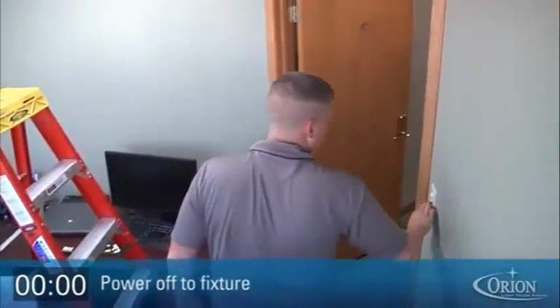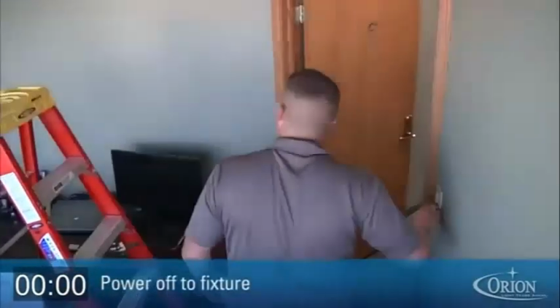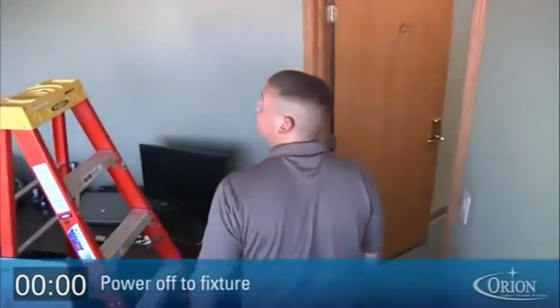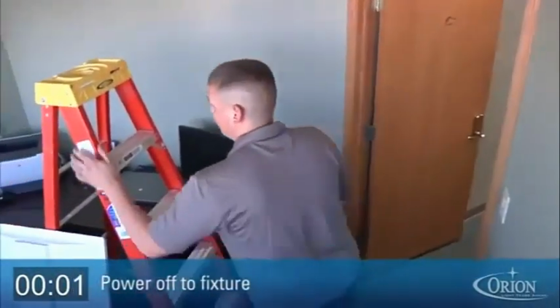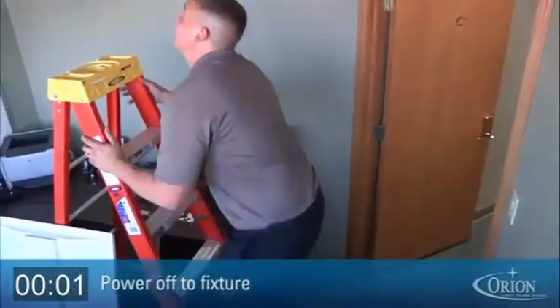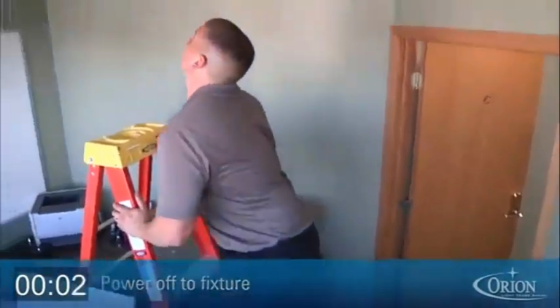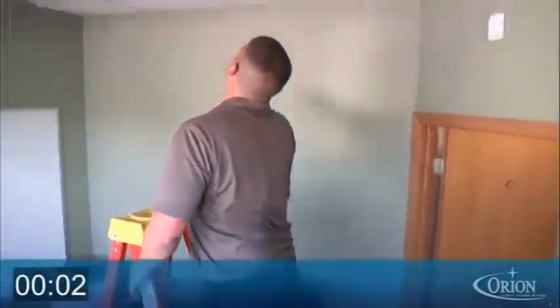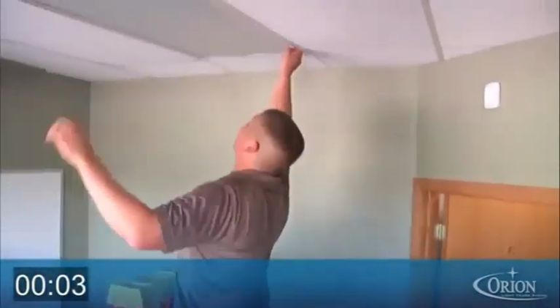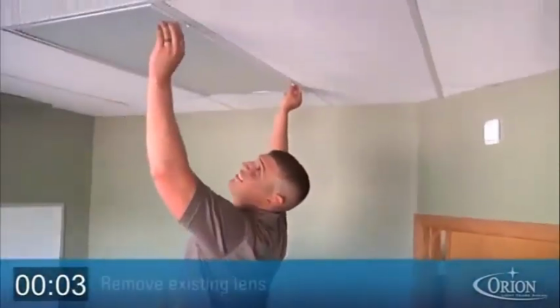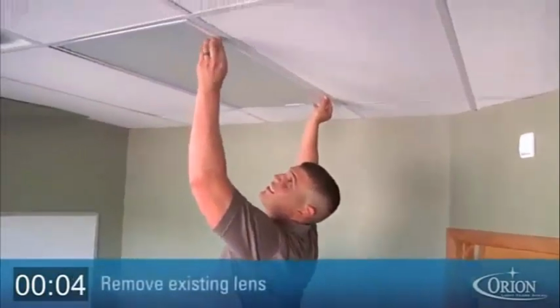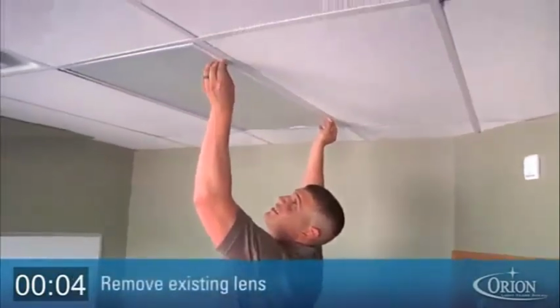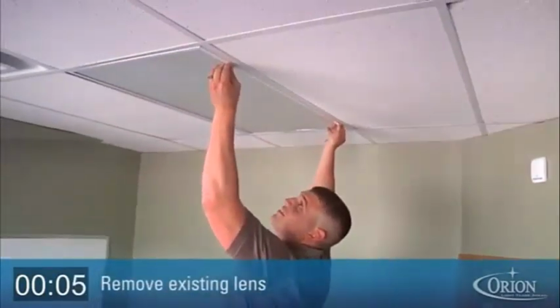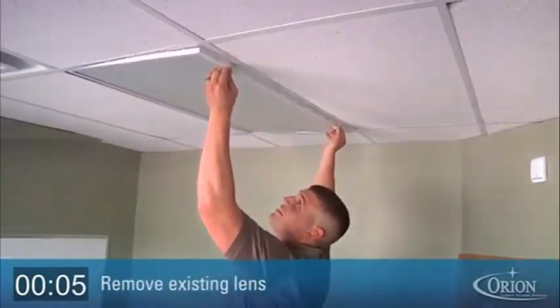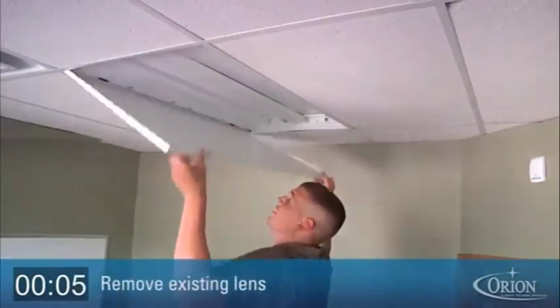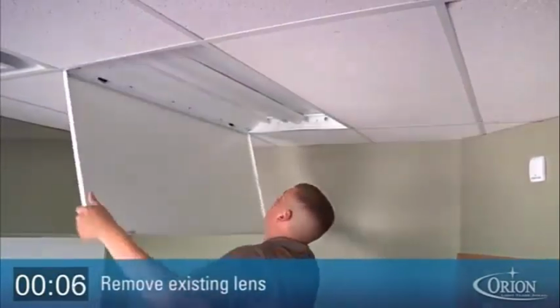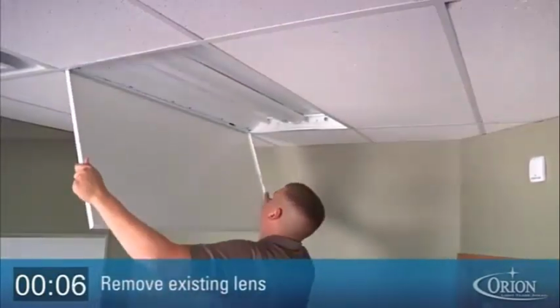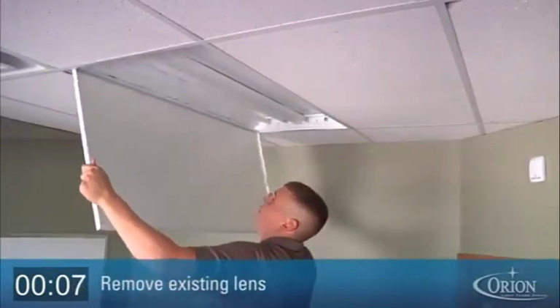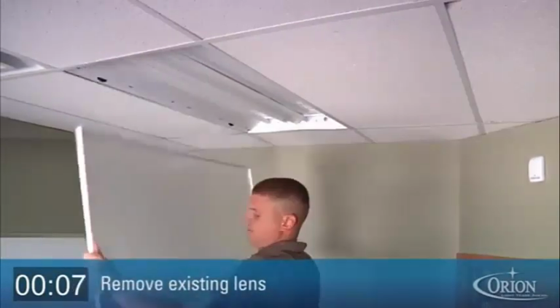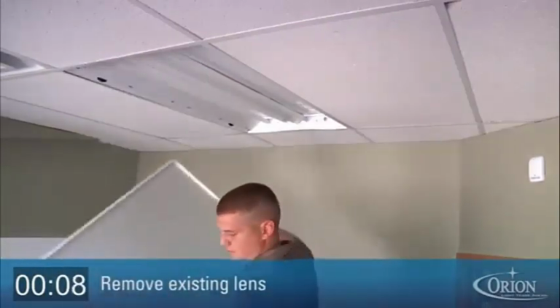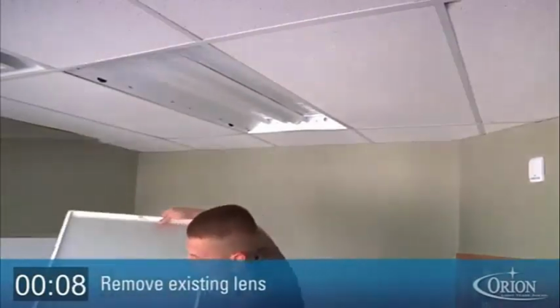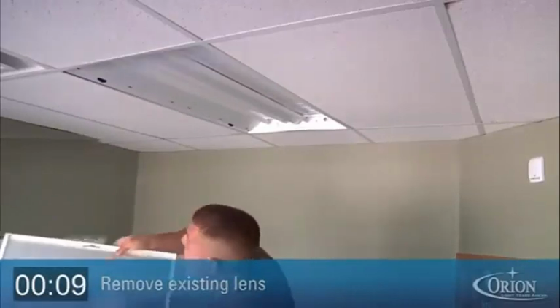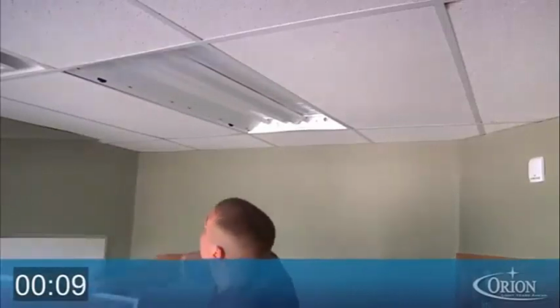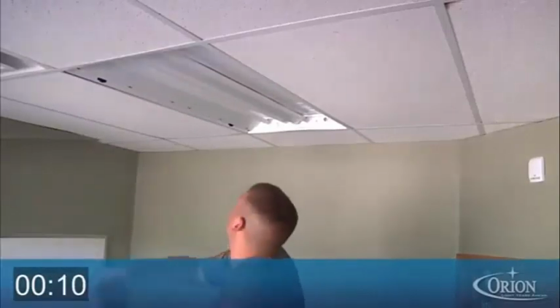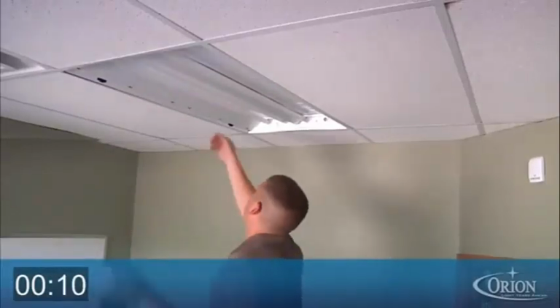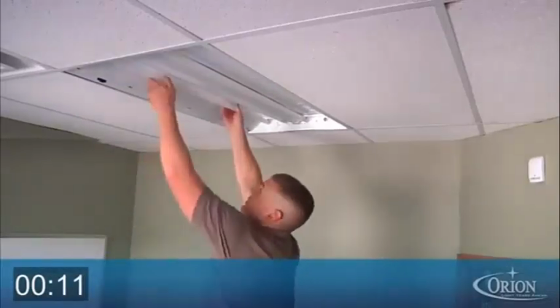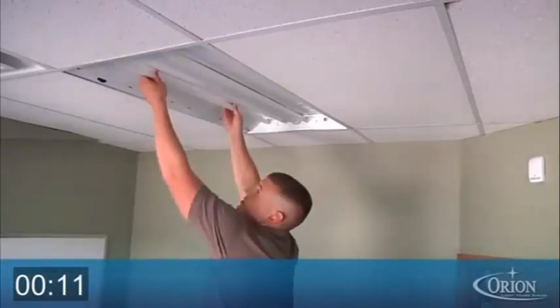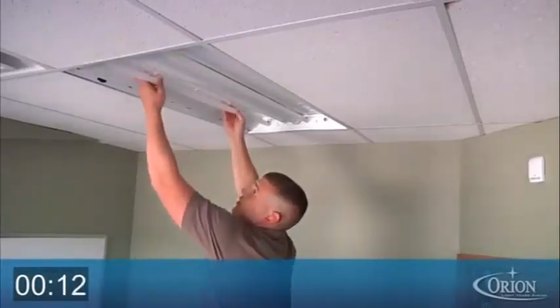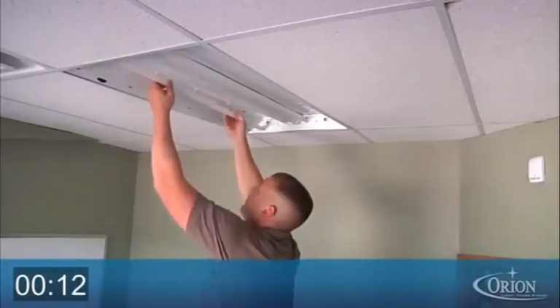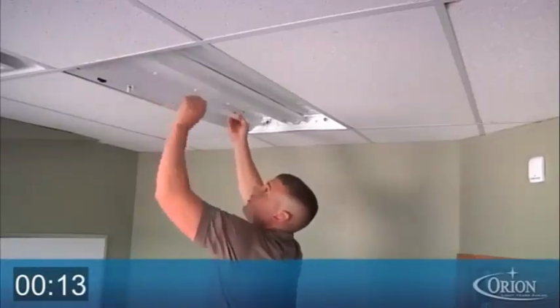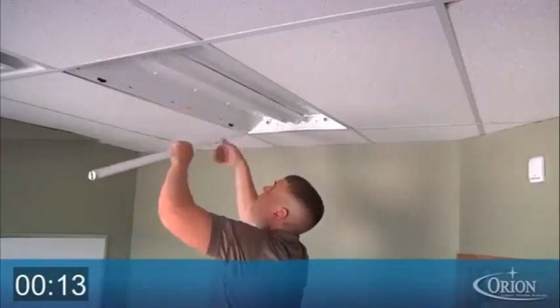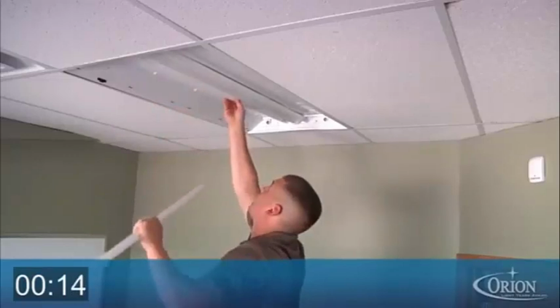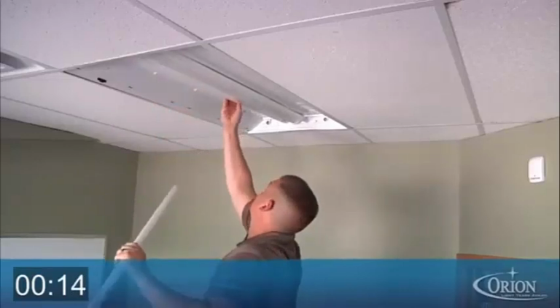First, it's imperative to turn off the power to the fixture. Second, open and discard the existing door frame or louvers. While inside the troffer, remove the existing lamps.